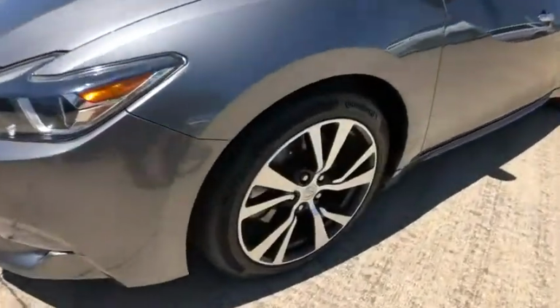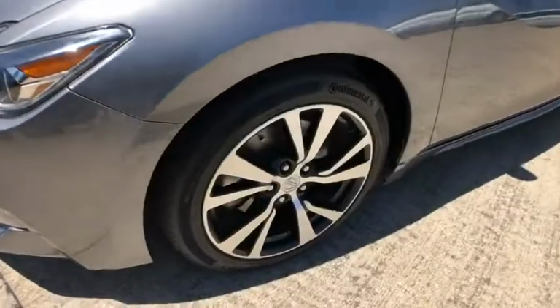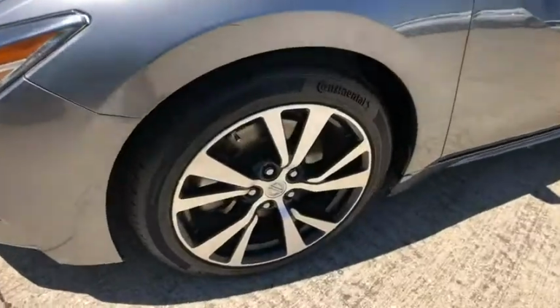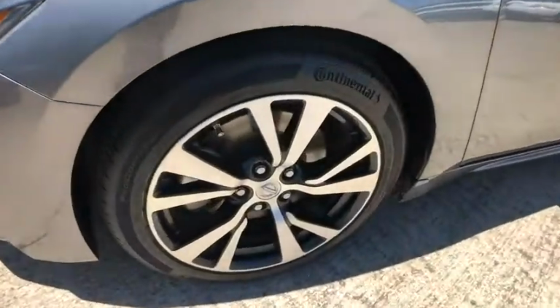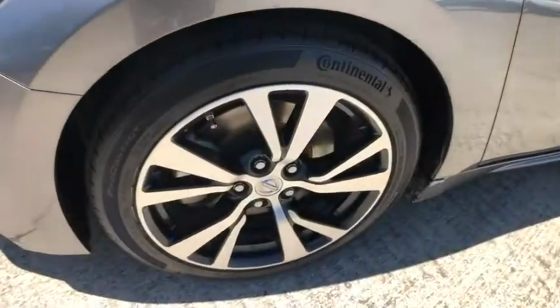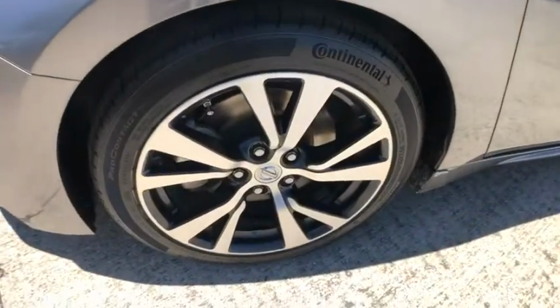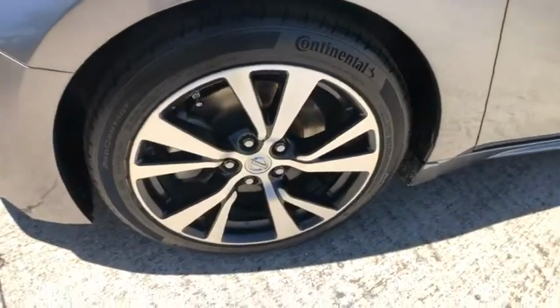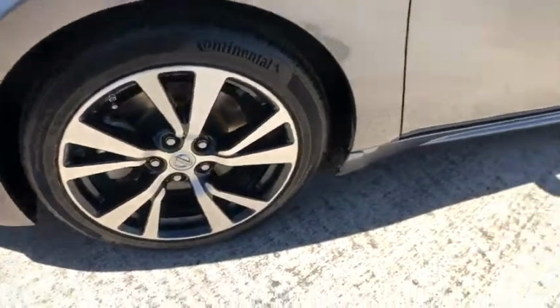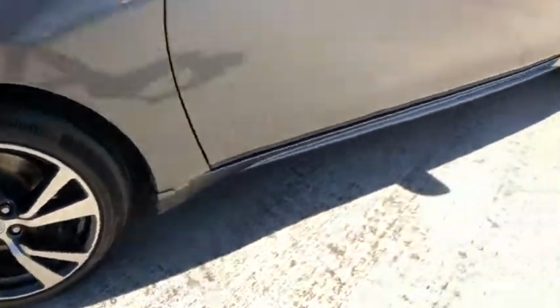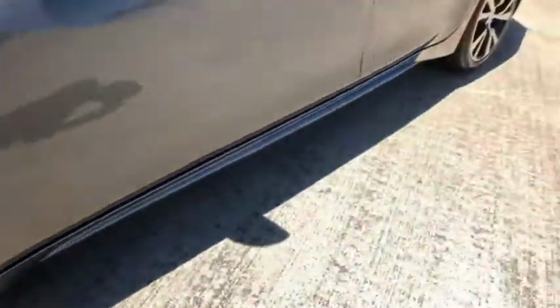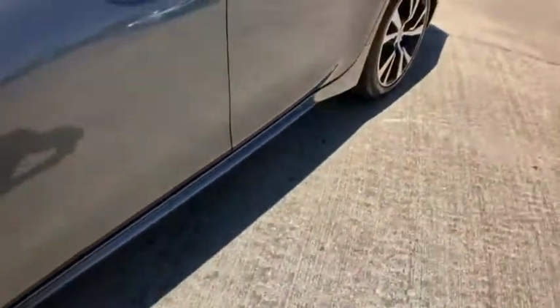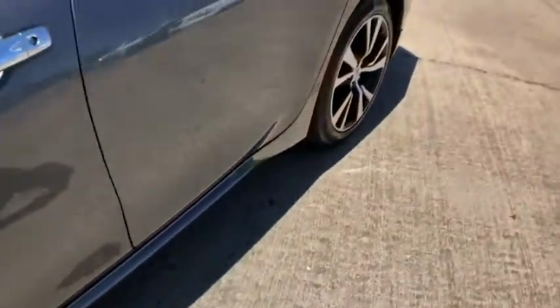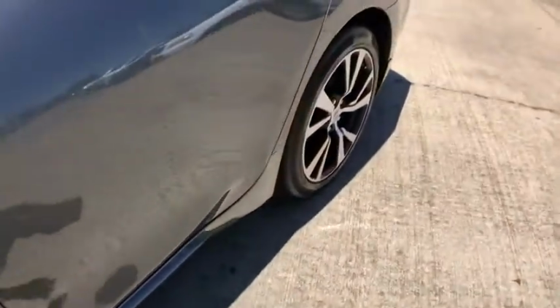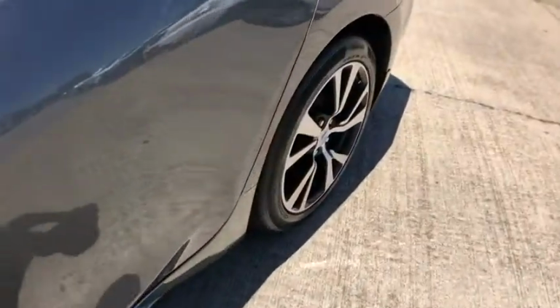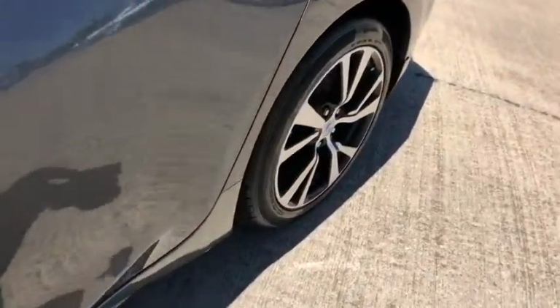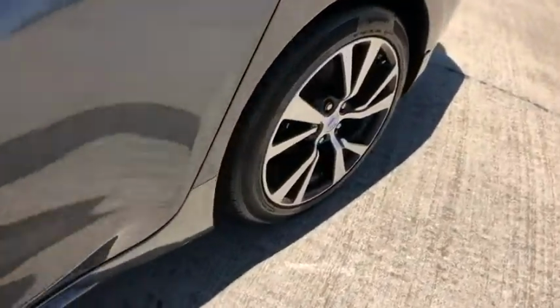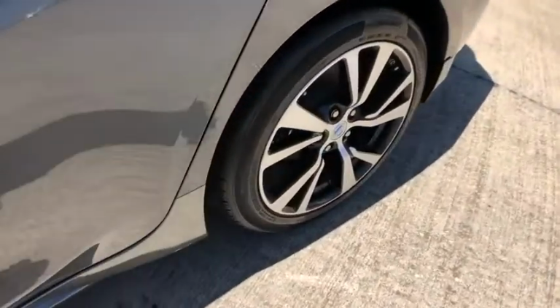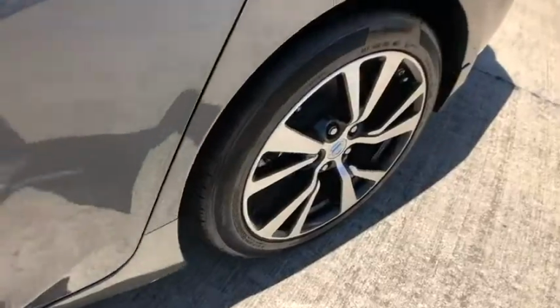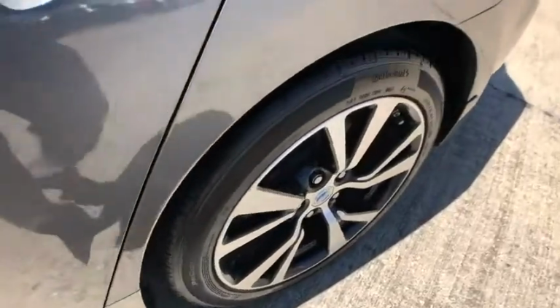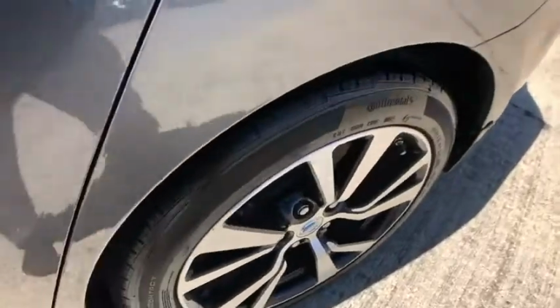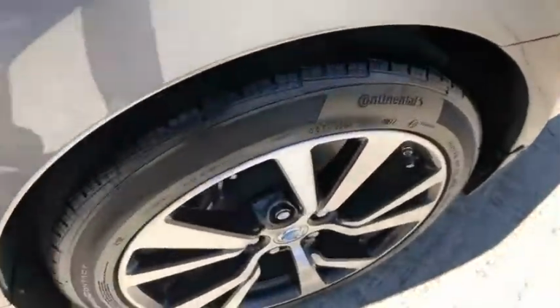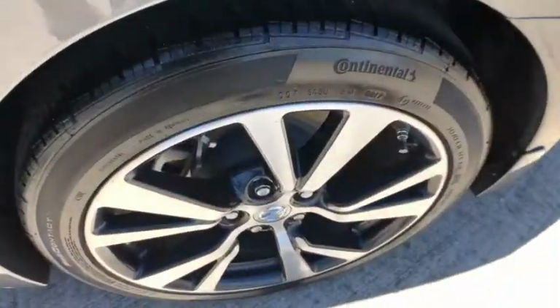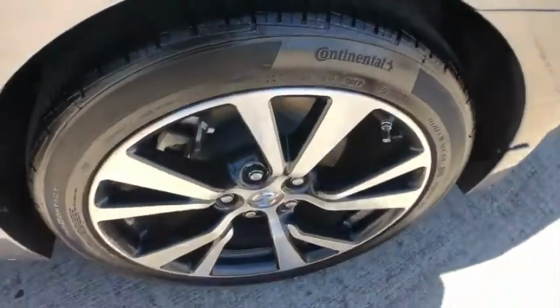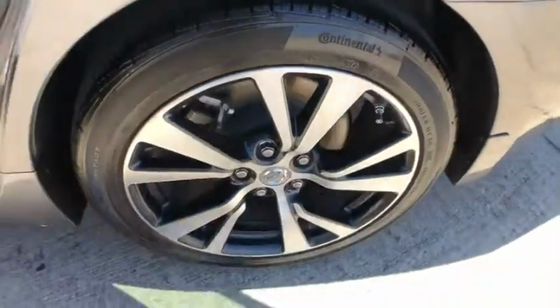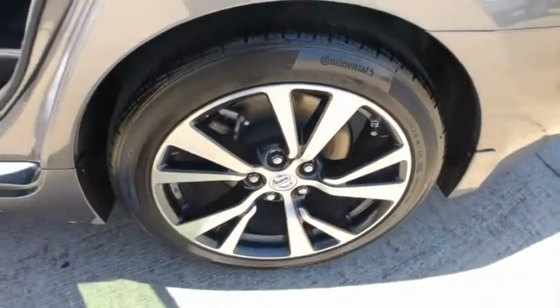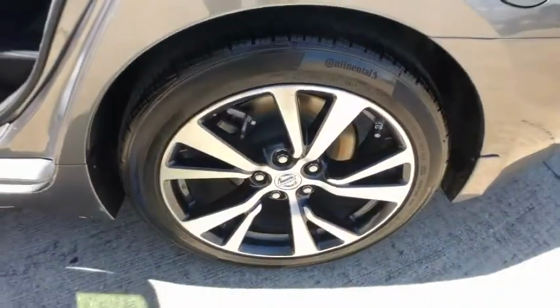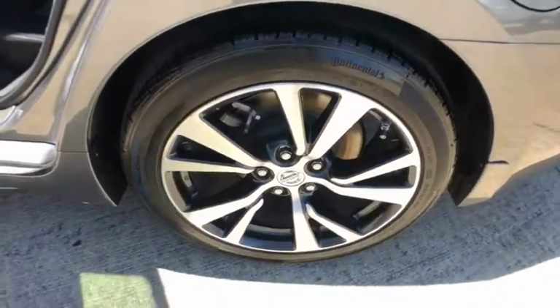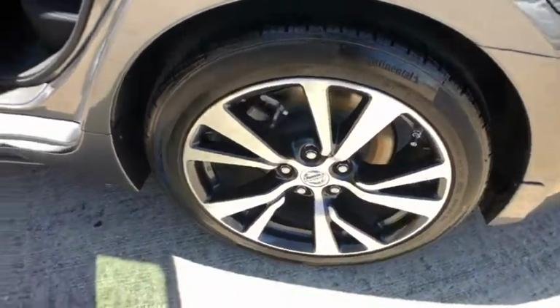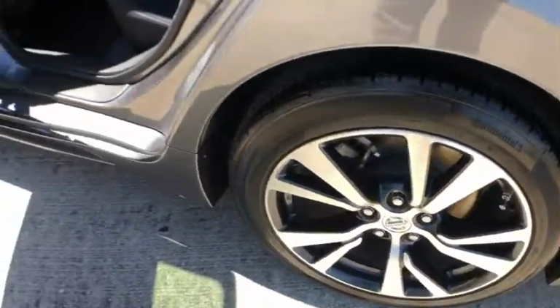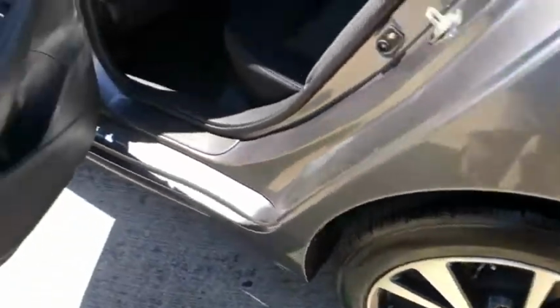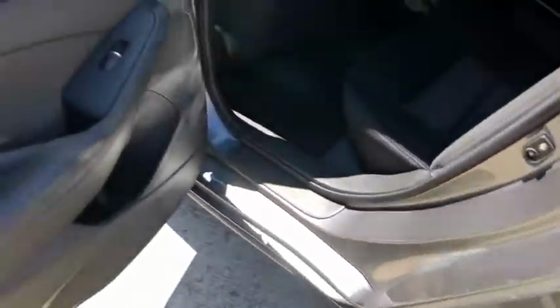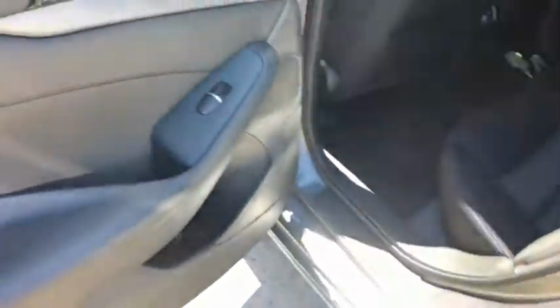Power Passenger Seat, Traction Control, Navigation System, Dual Airbags, Power Steering, Home Link Garage Door Opener, Alloy Wheels, Four Wheel Disc Brakes,